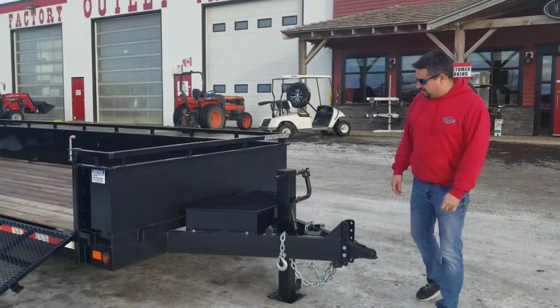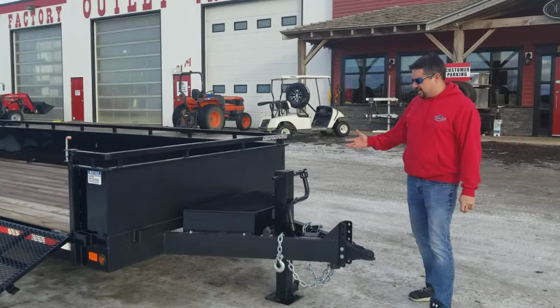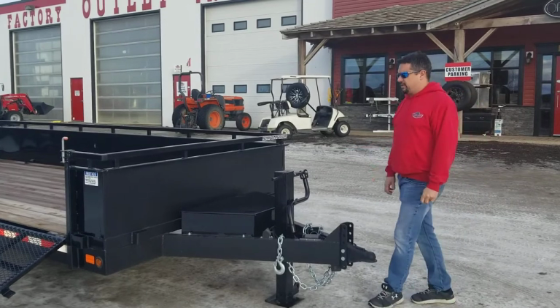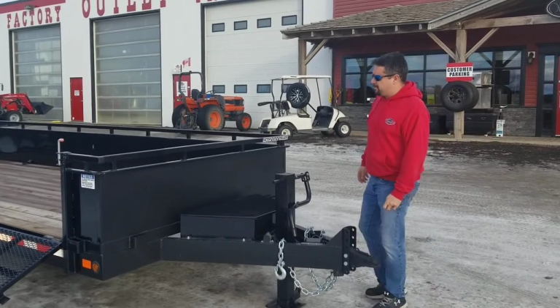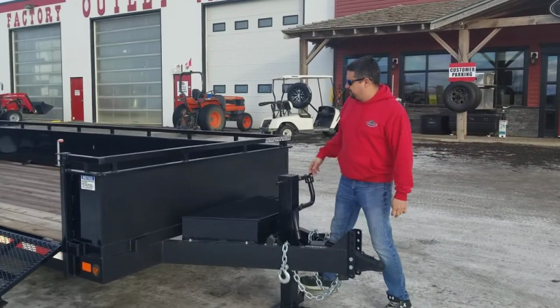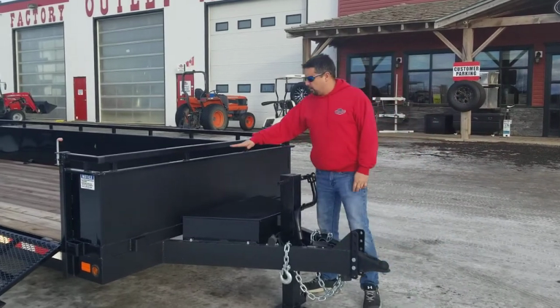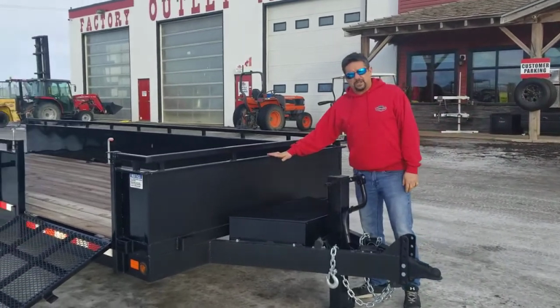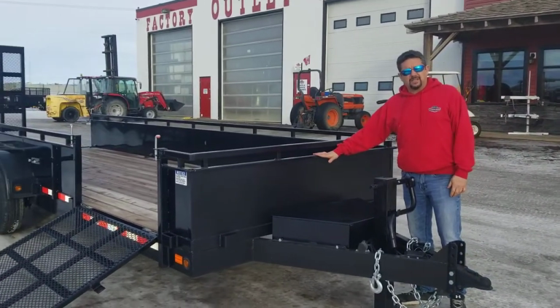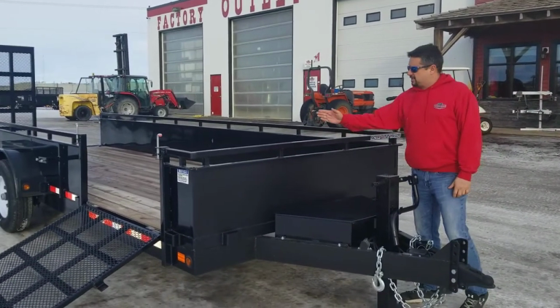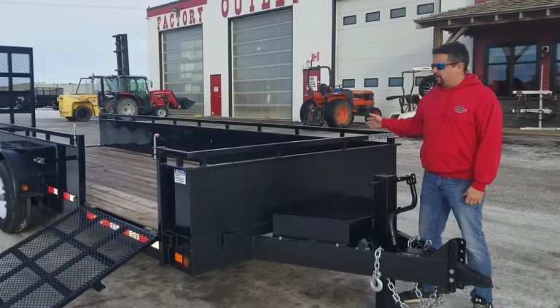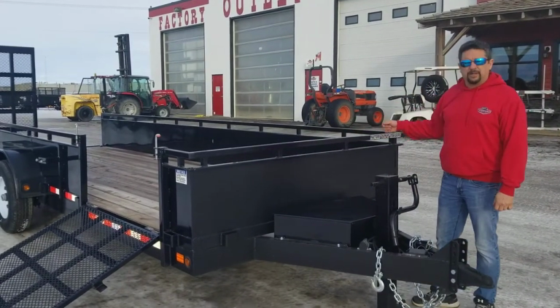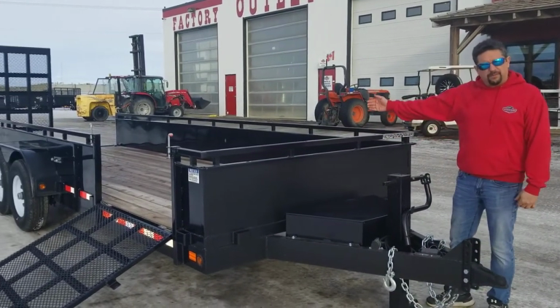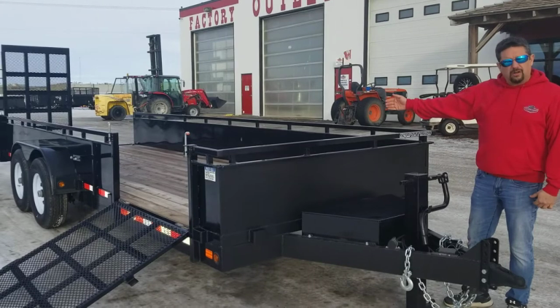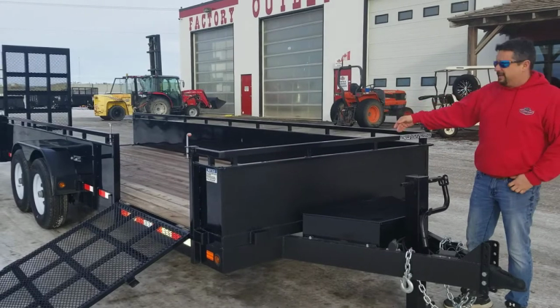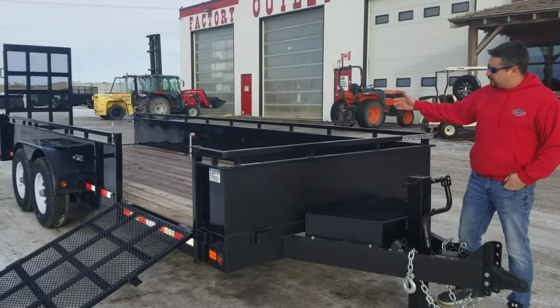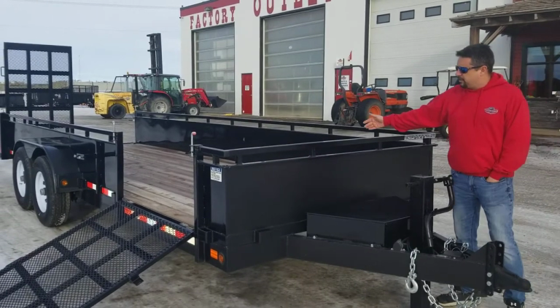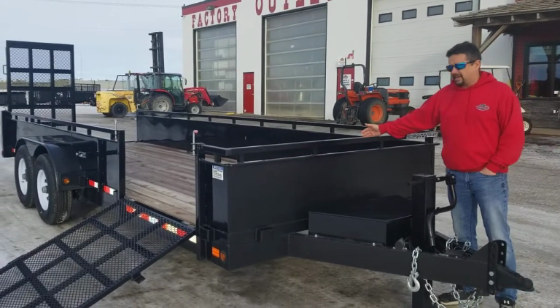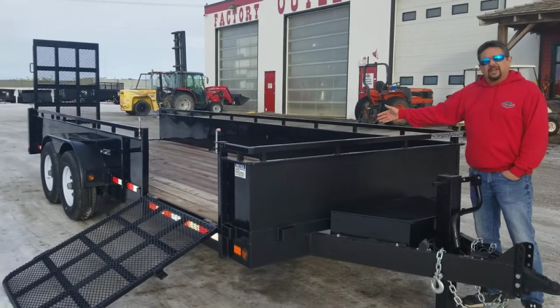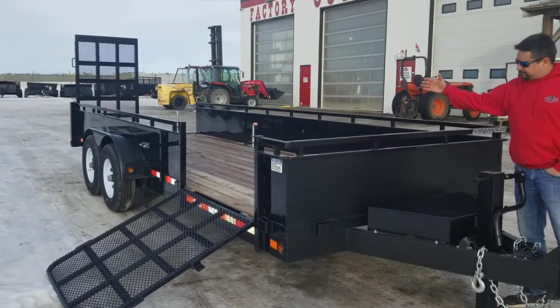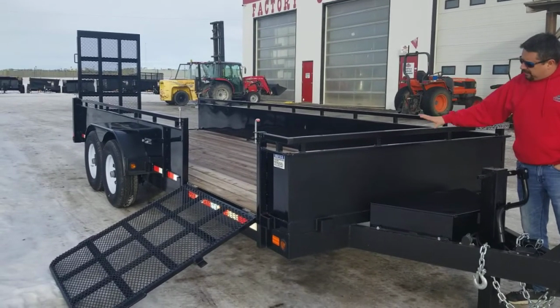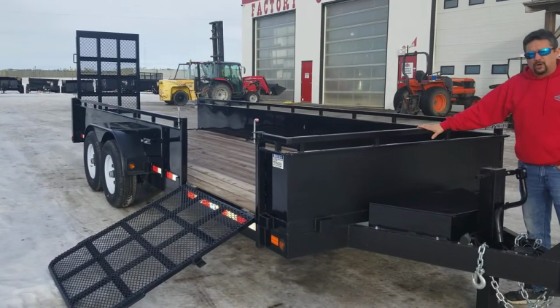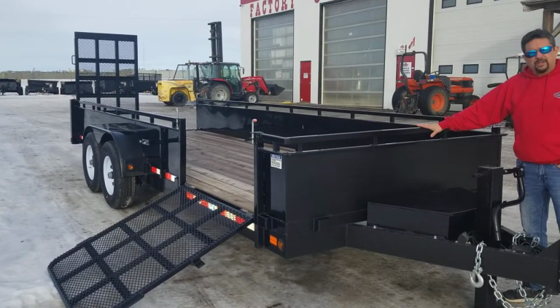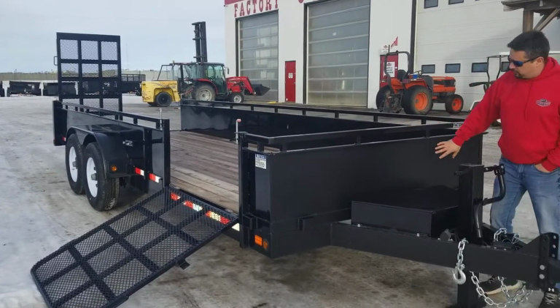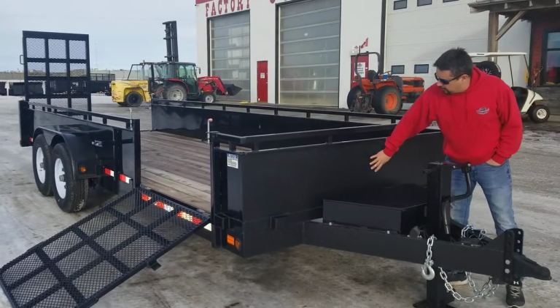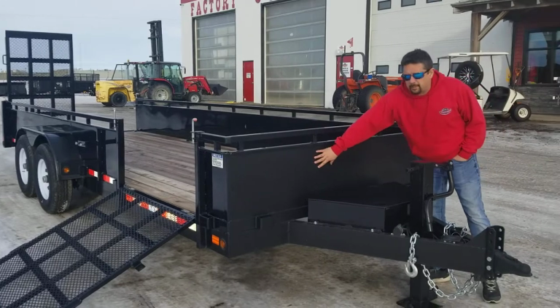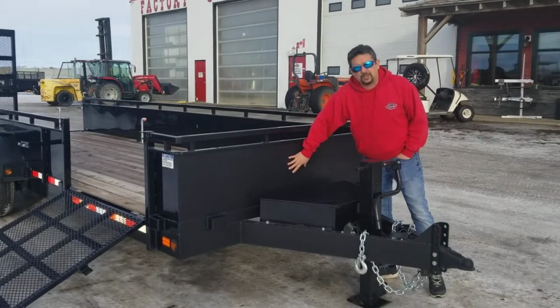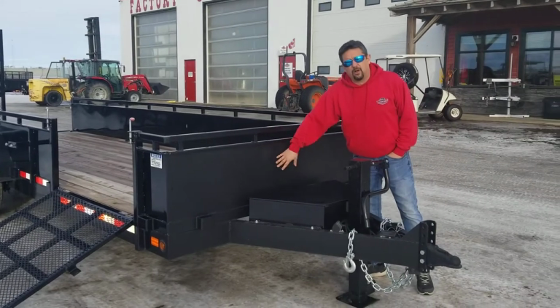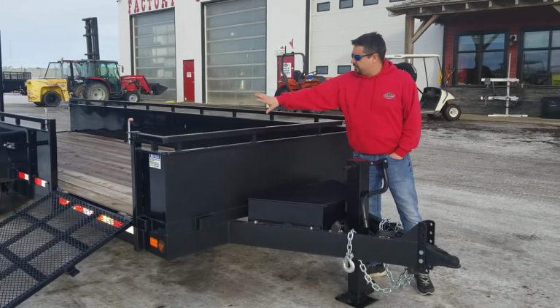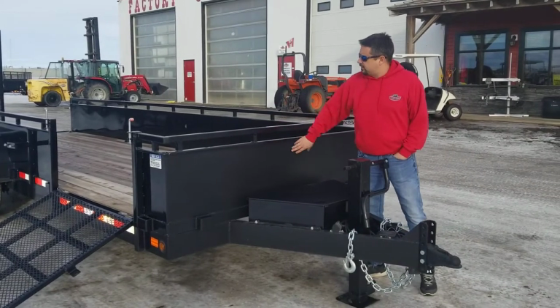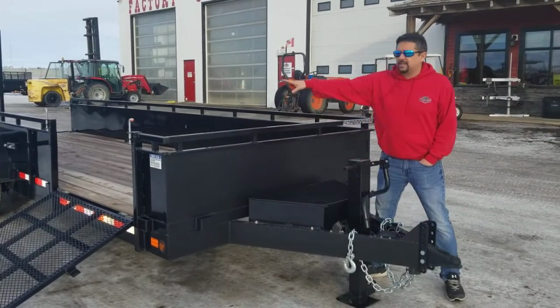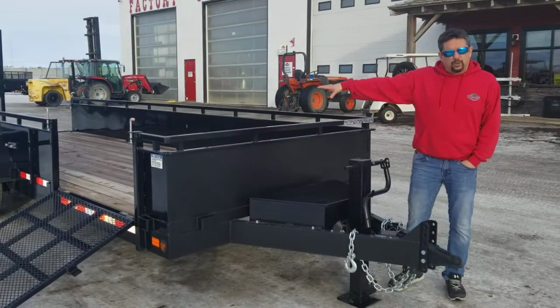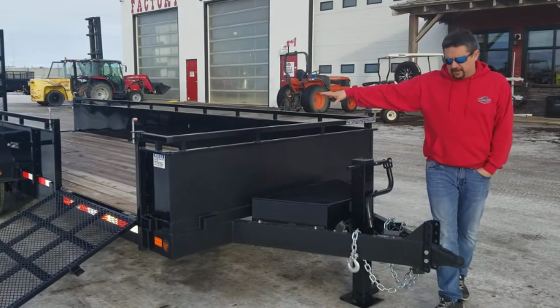It's a fantastic unit — heavy built, 20-inch sides, 7 feet wide by 20 feet long. It's got a treated wood deck, powder coated with scorpion coat rock protection on all the forward-facing surfaces, including the fenders.